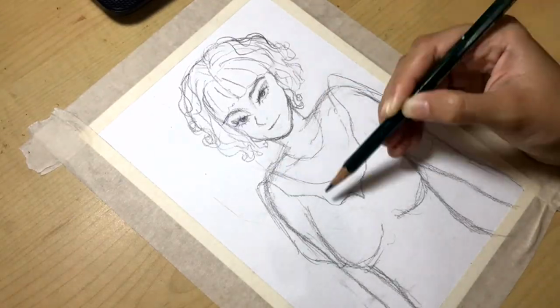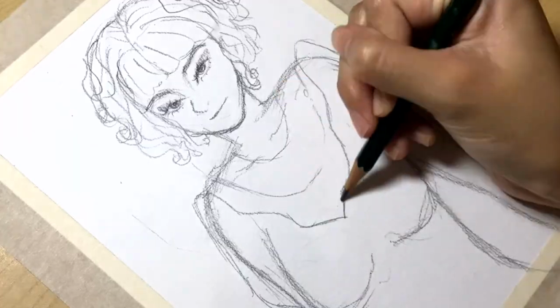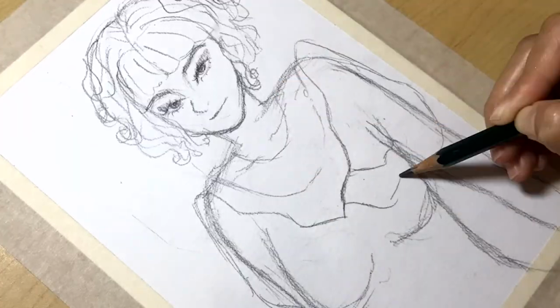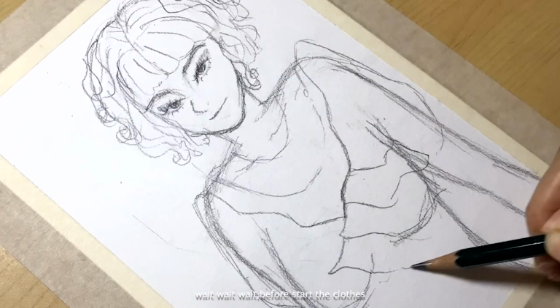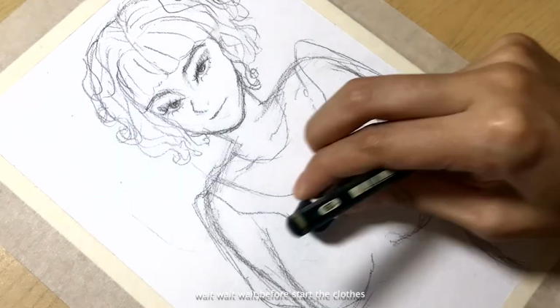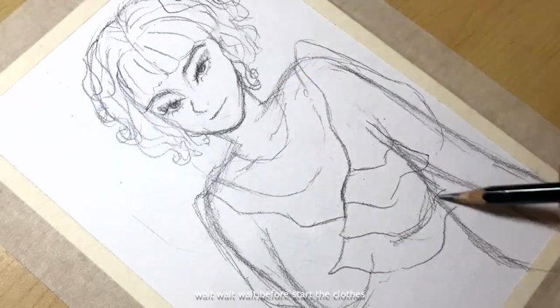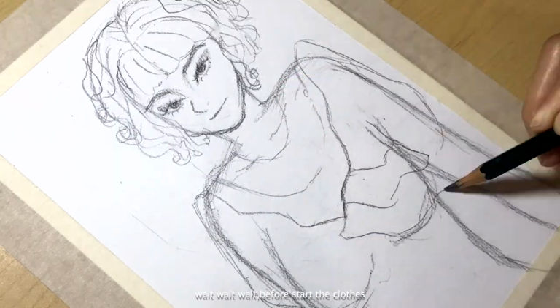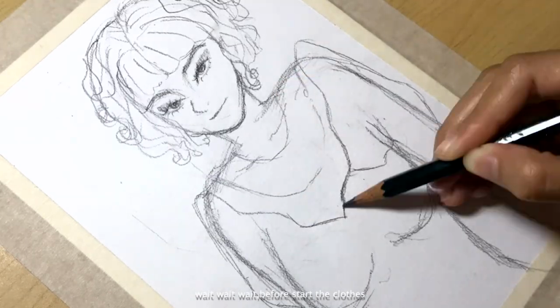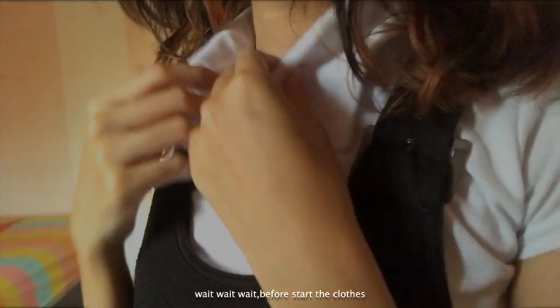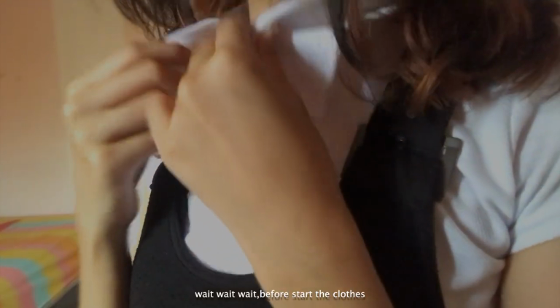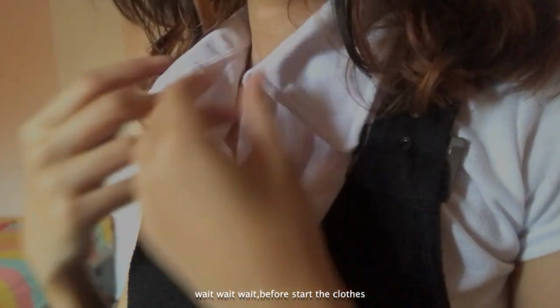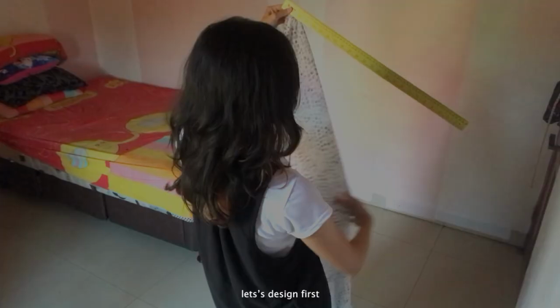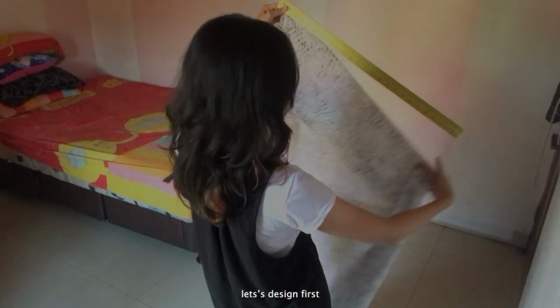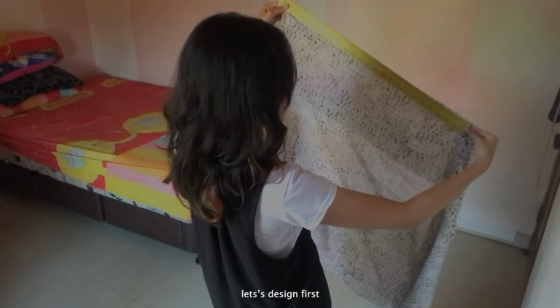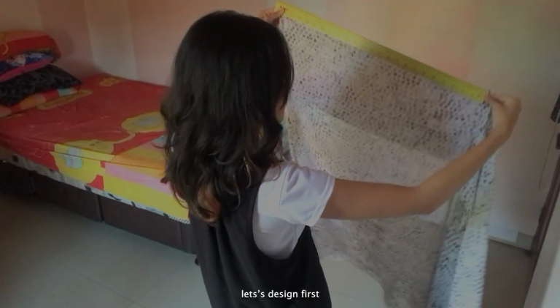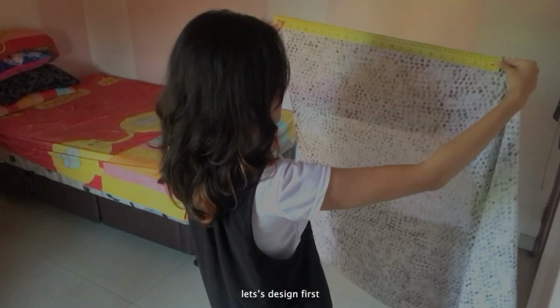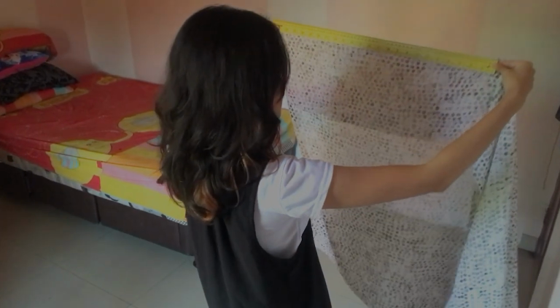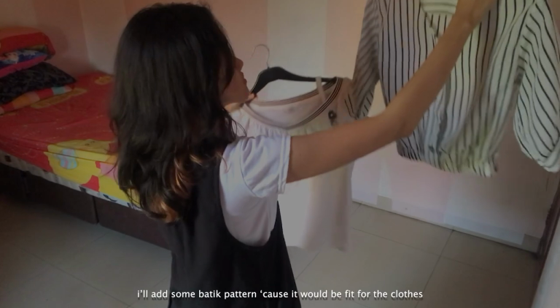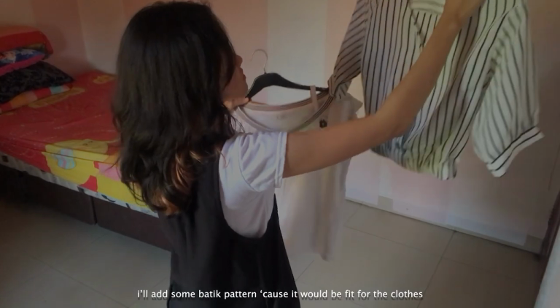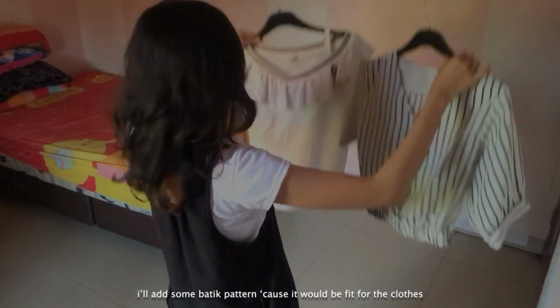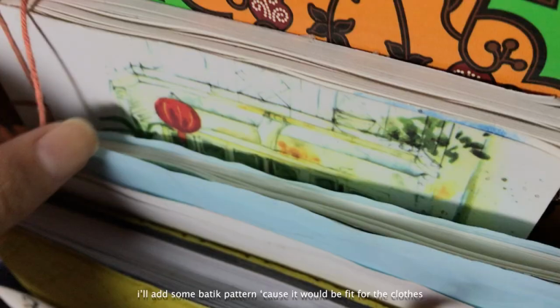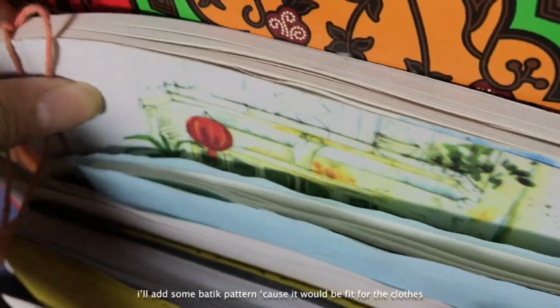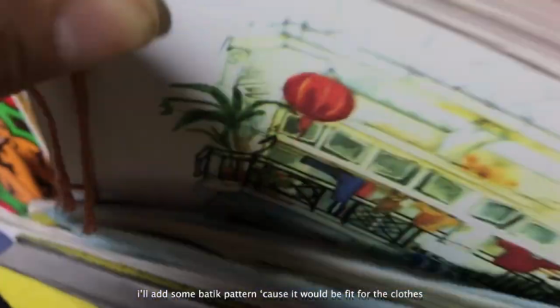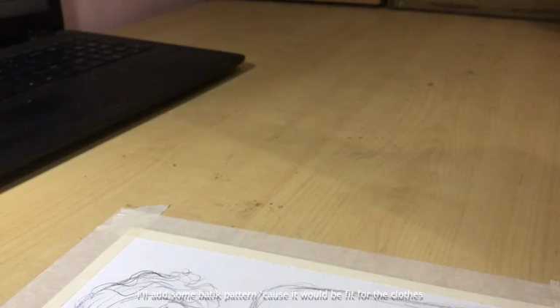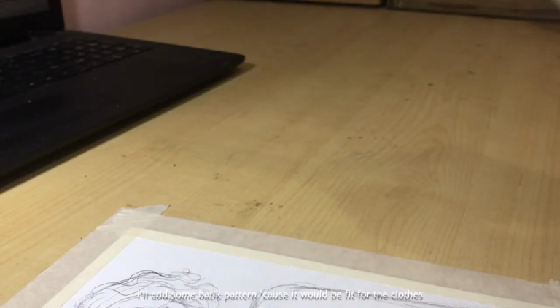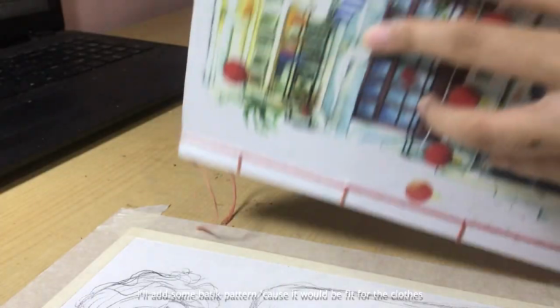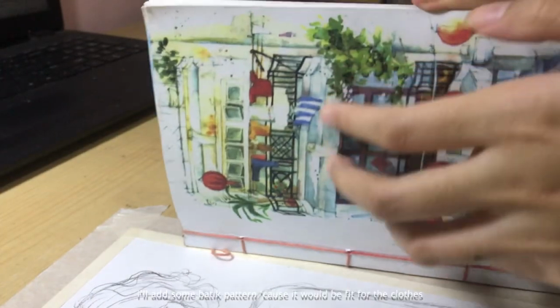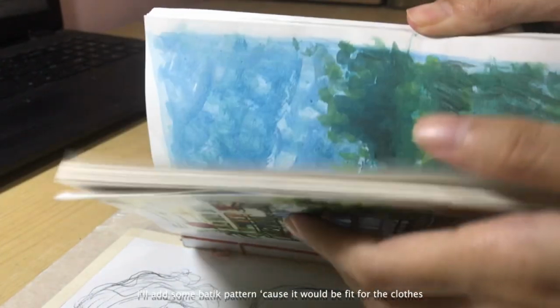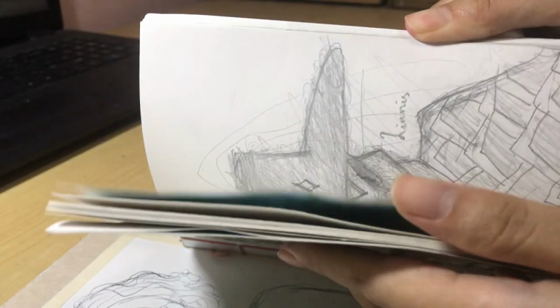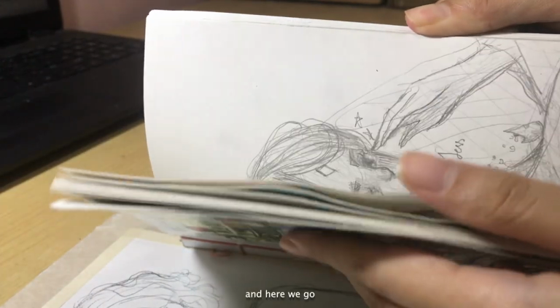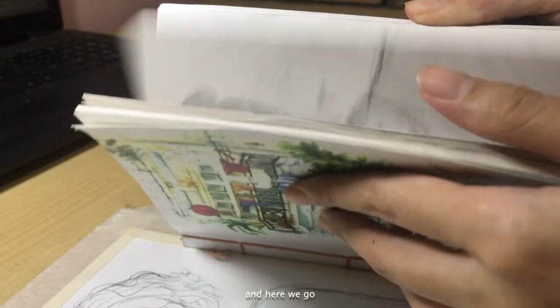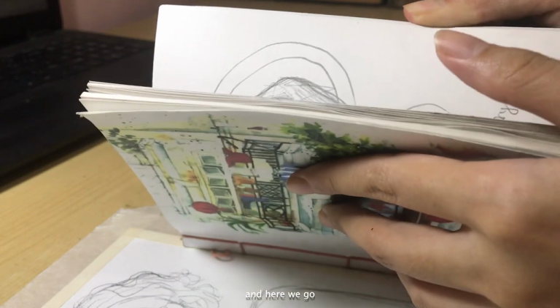Wait, wait, wait — before starting the clothes, let's design first. I will add some basic pattern because it will fit for the clothes, and here we go.